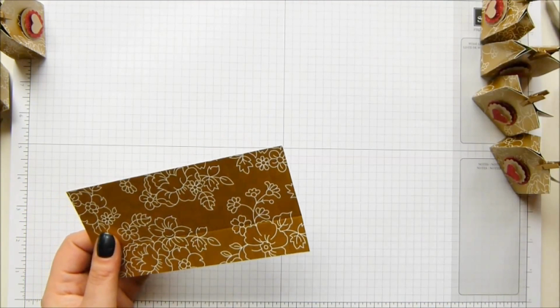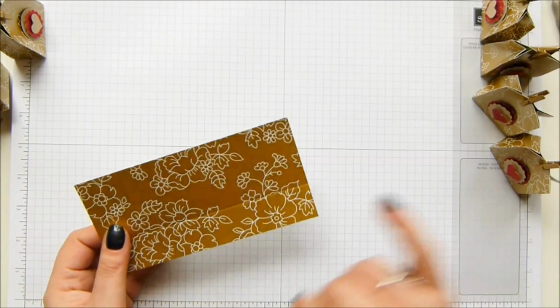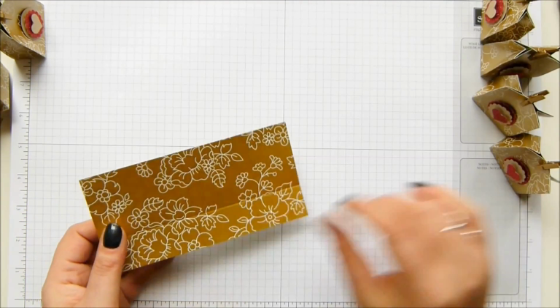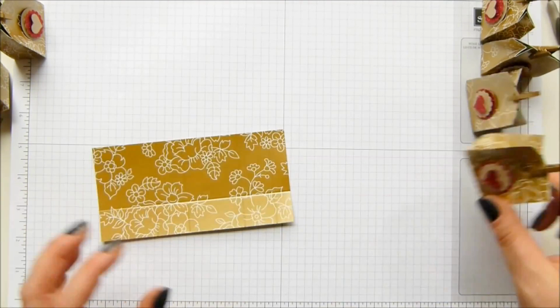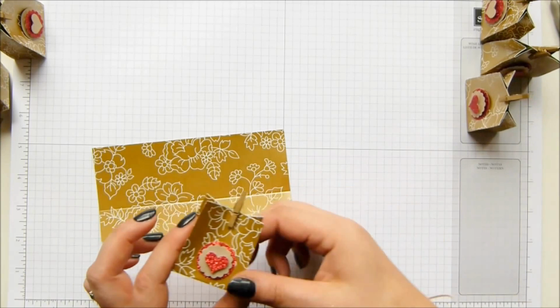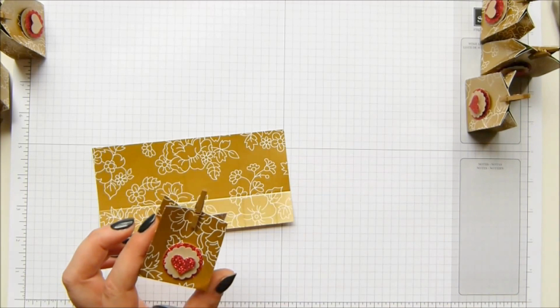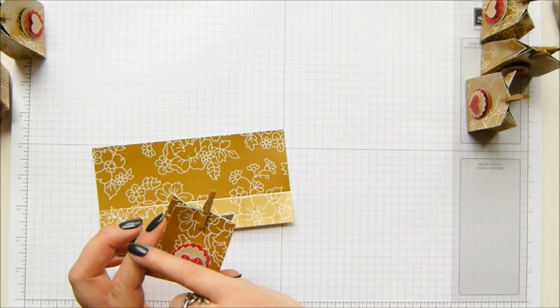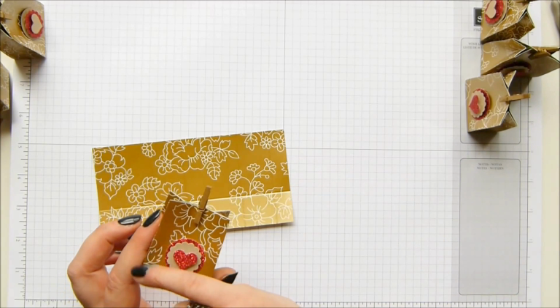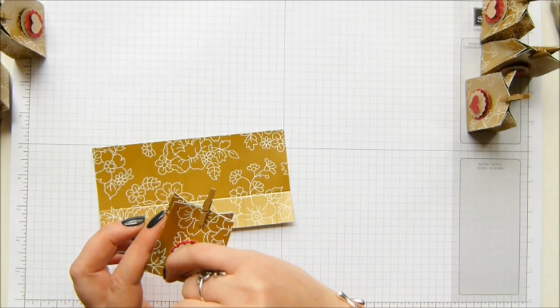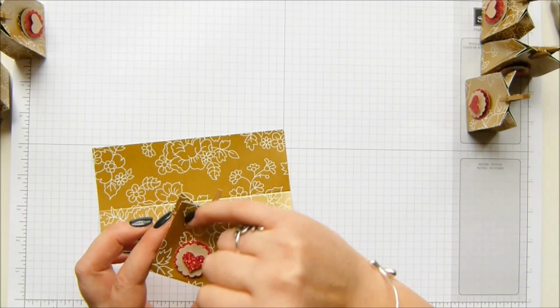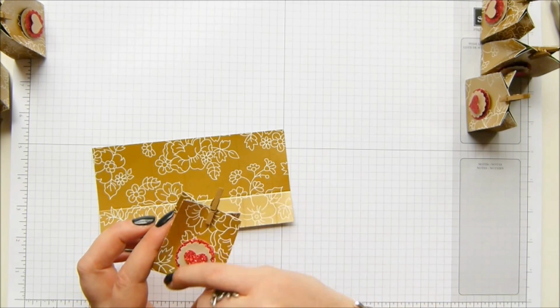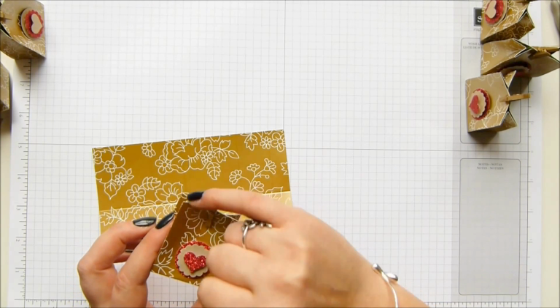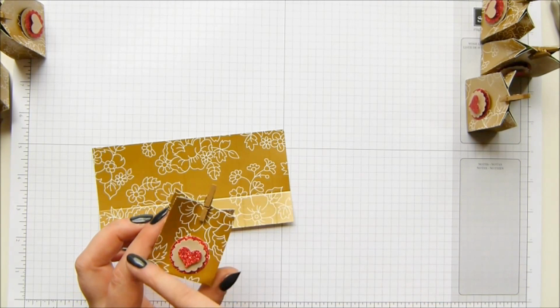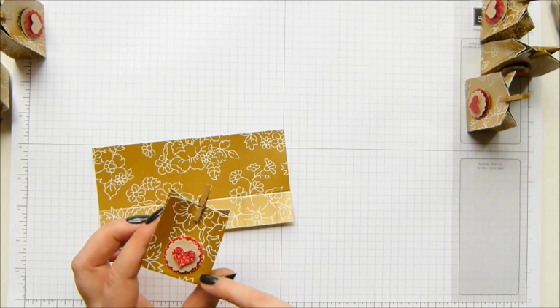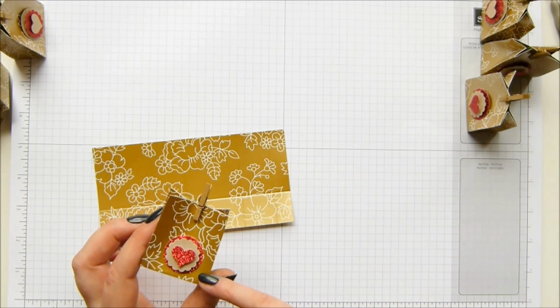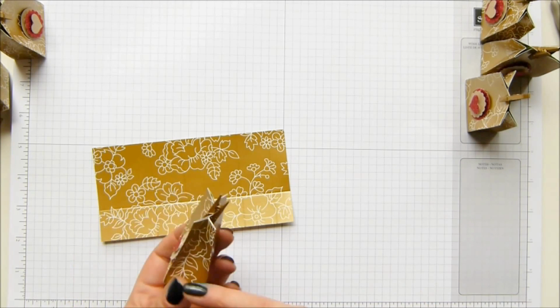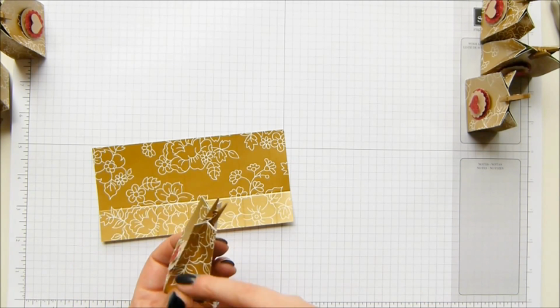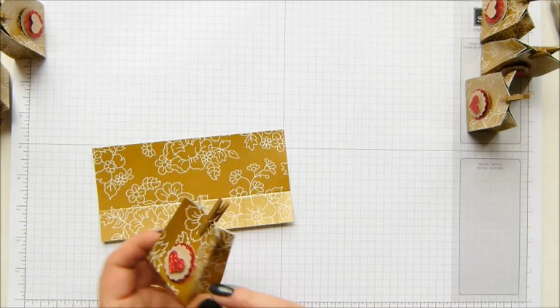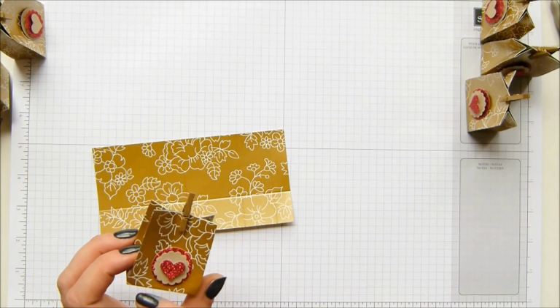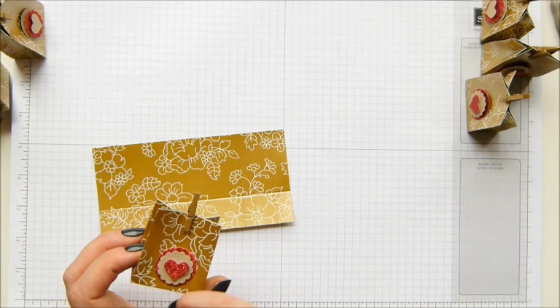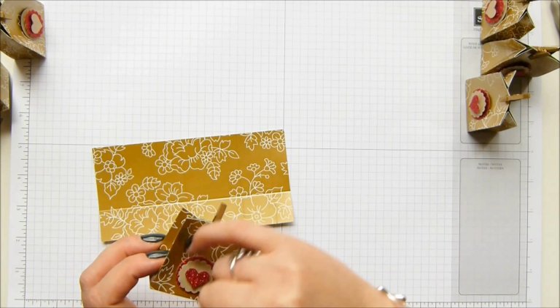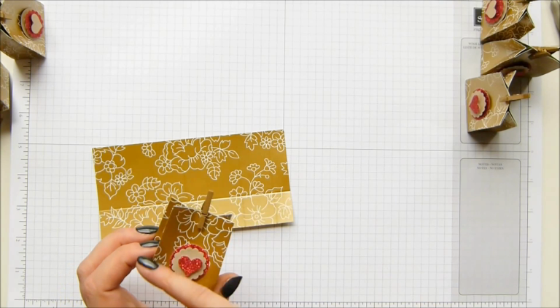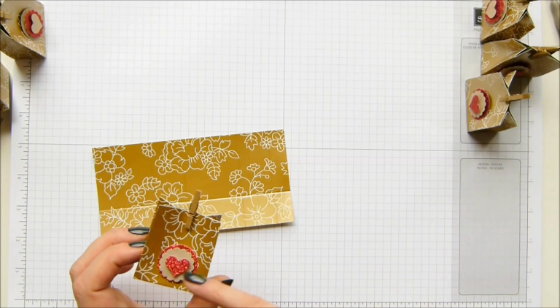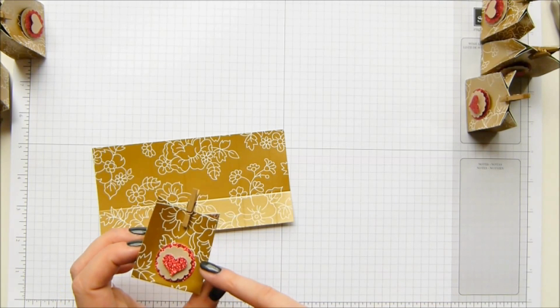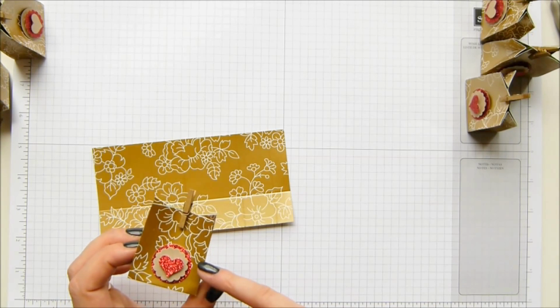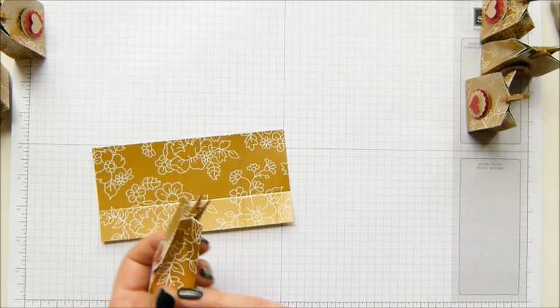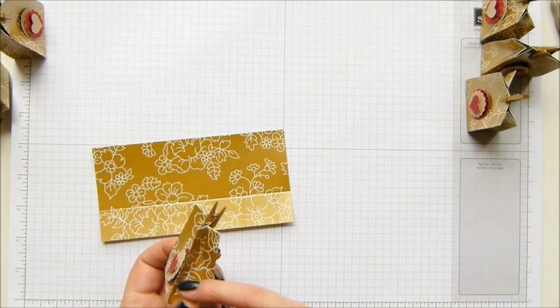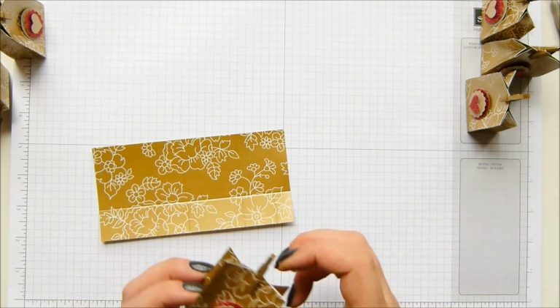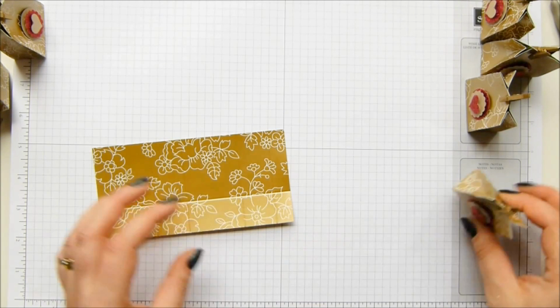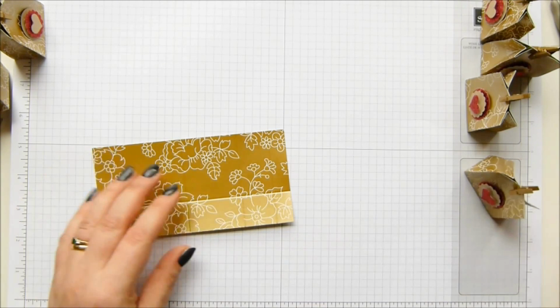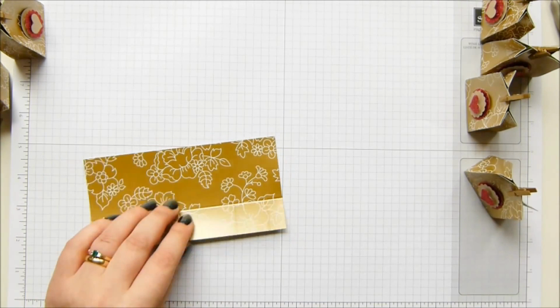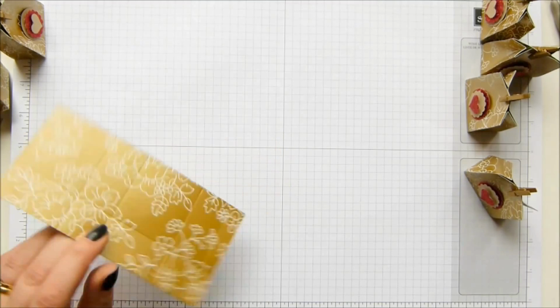The finished dimensions are two and three quarters of an inch bottom to top, one and three quarters of an inch that way, and one inch that way - that is five, four and a half, and two and a half centimeters.